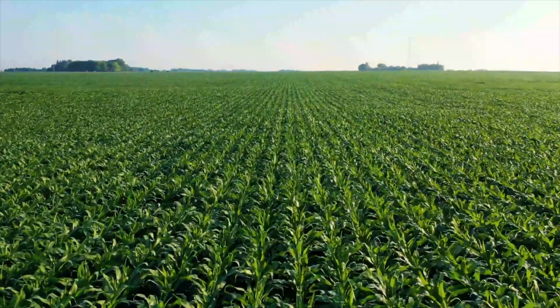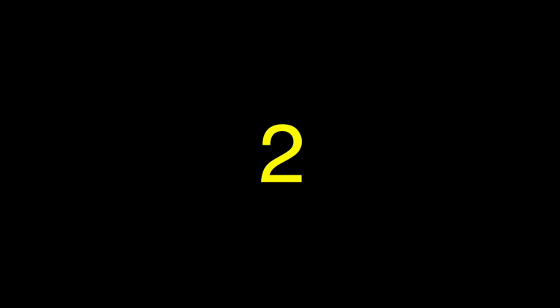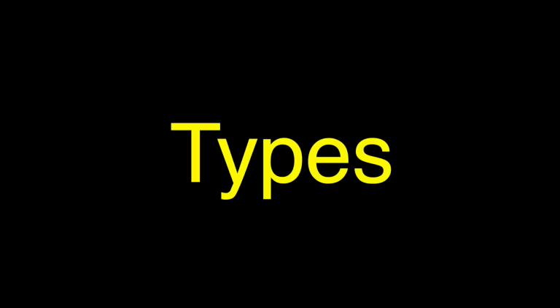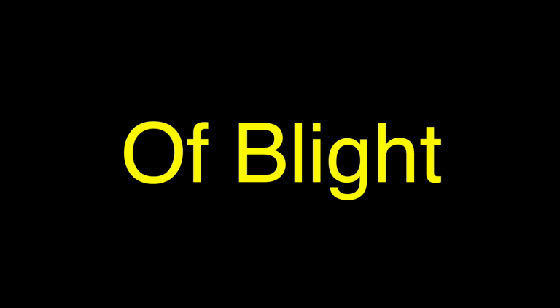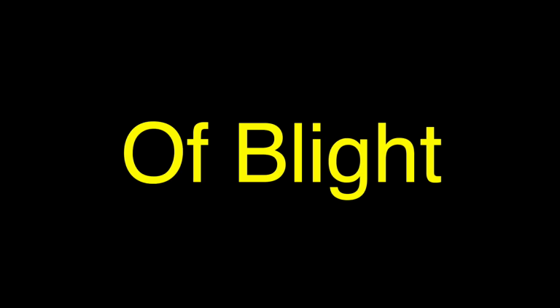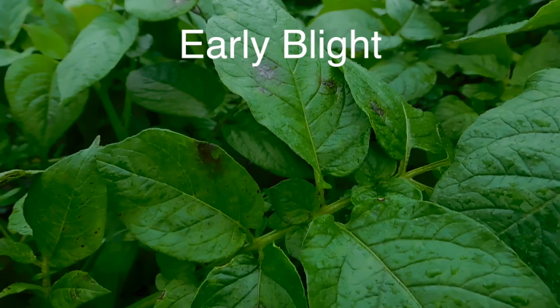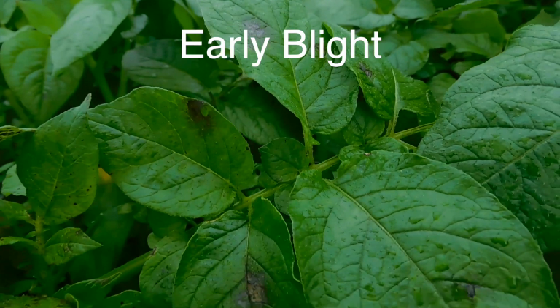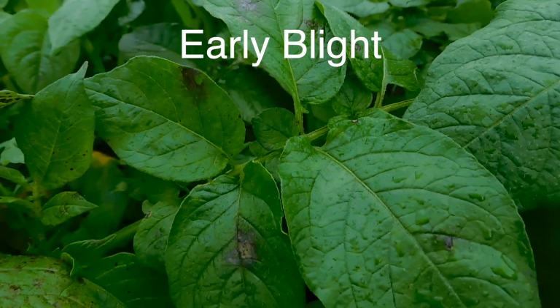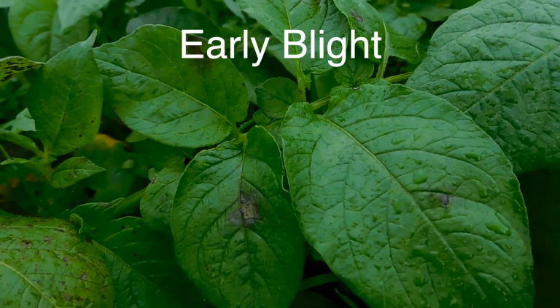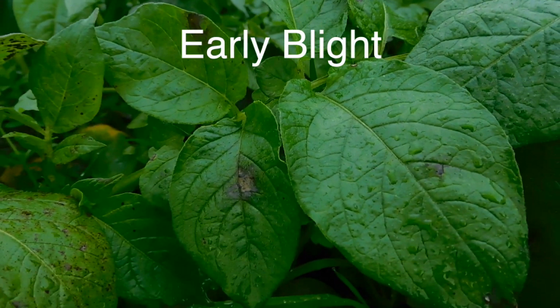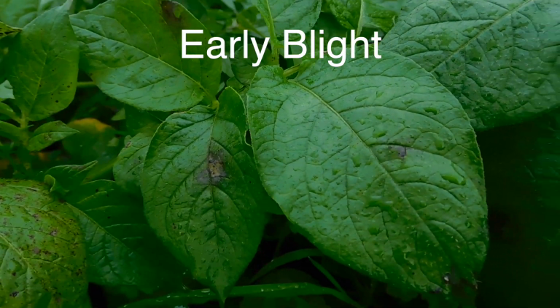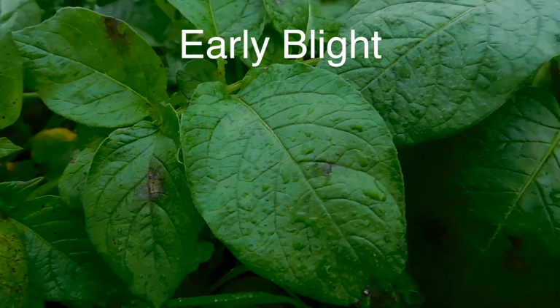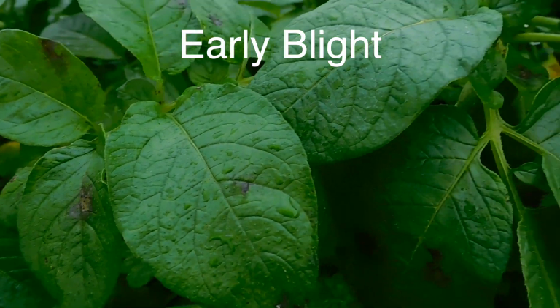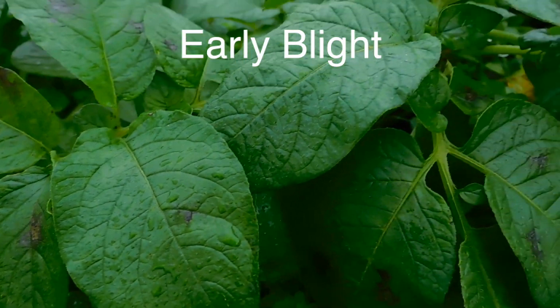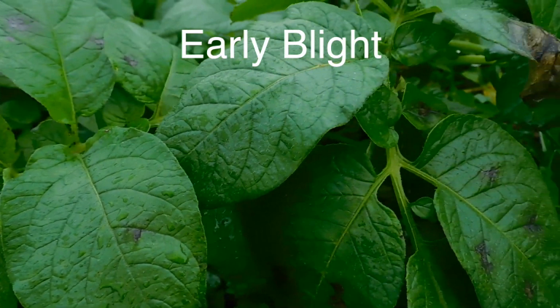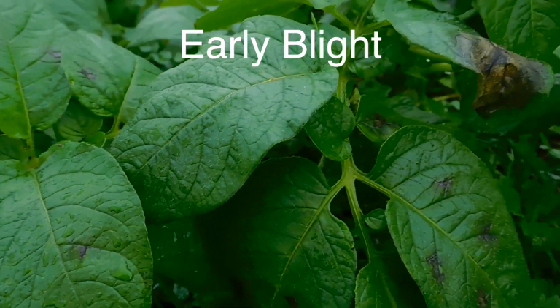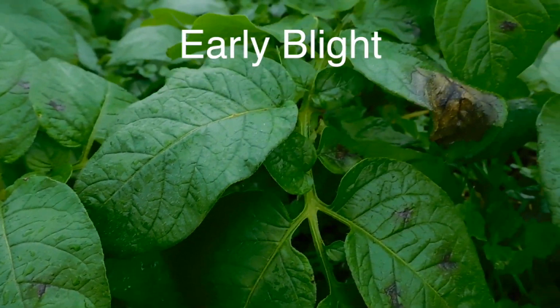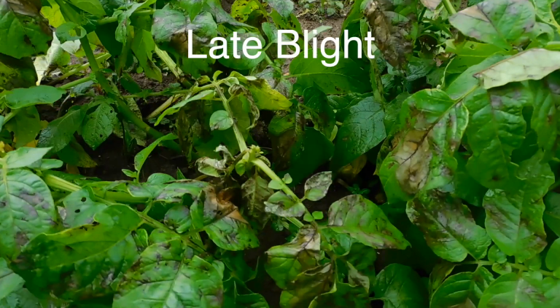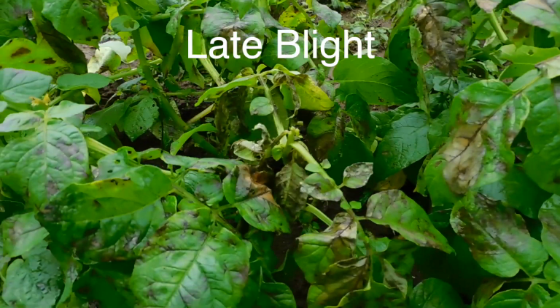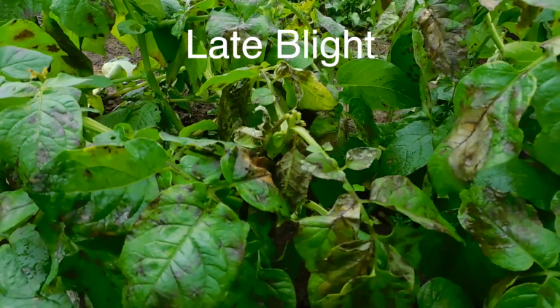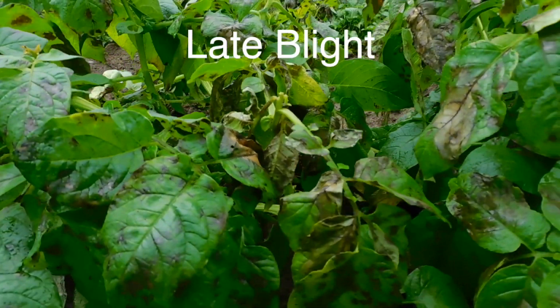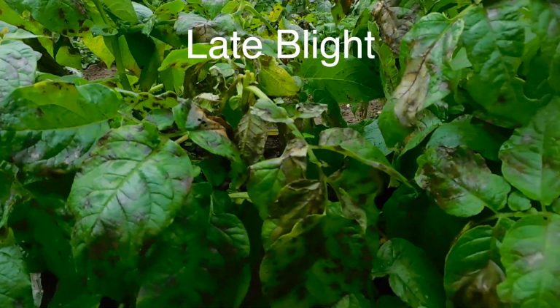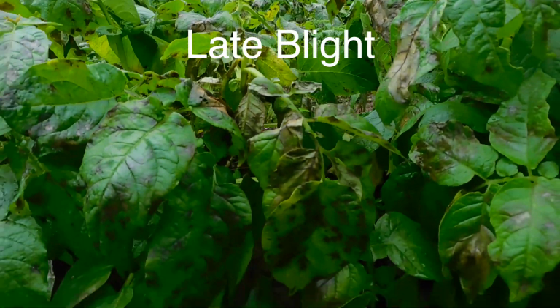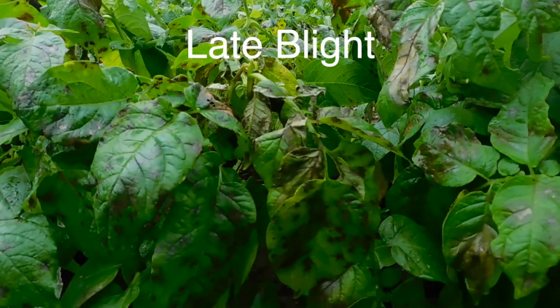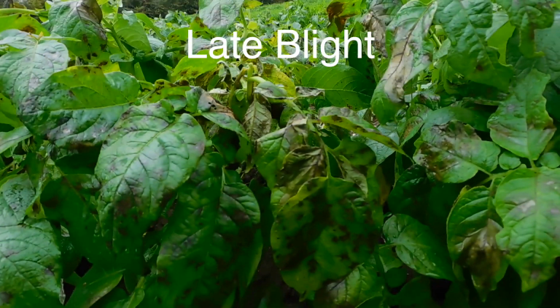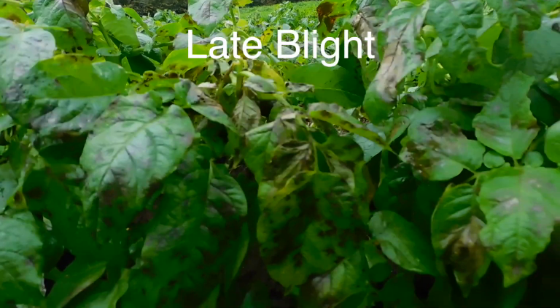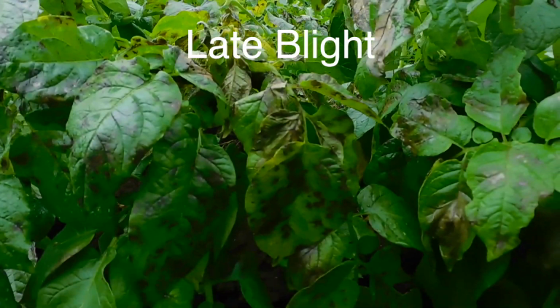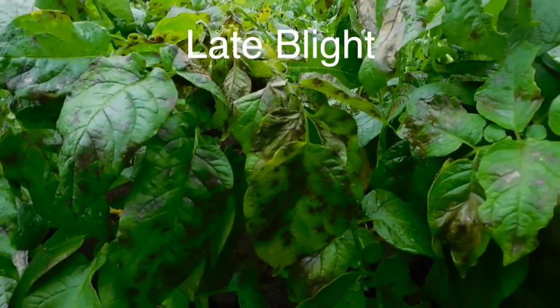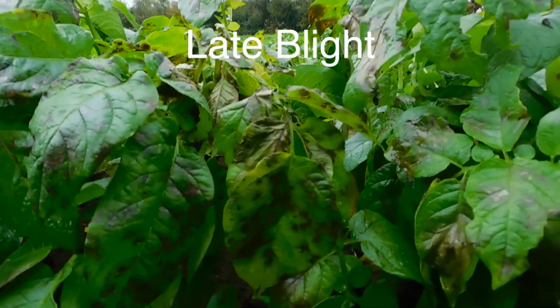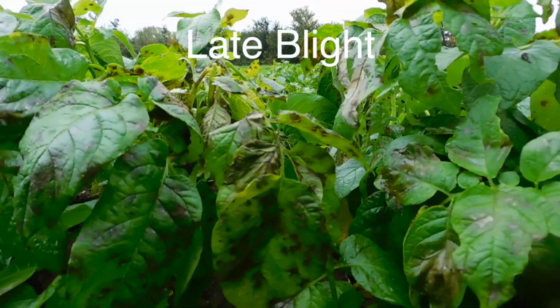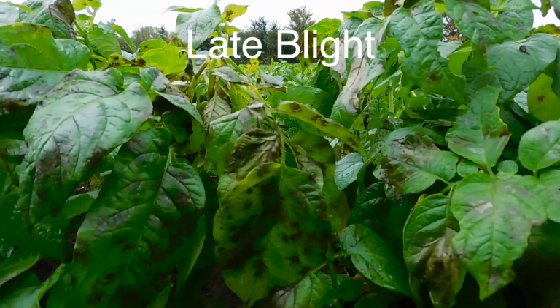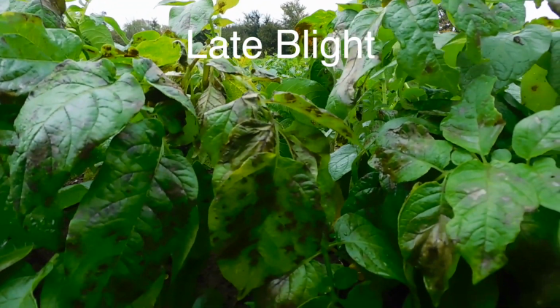There are two types of blight: early blight, which has smaller spots and appears earlier in the growing season, and late blight, which has larger spots and is a lot more severe than early blight.